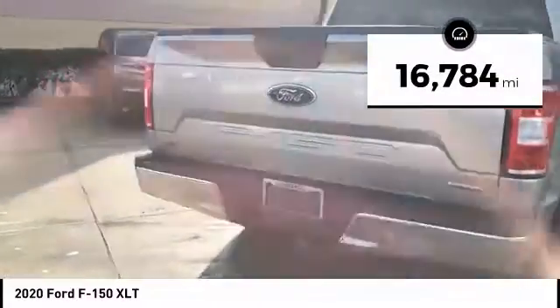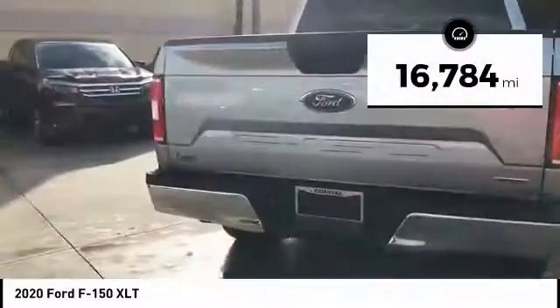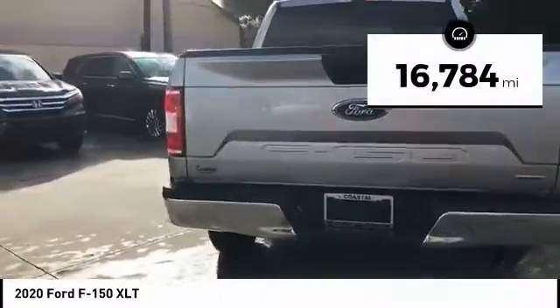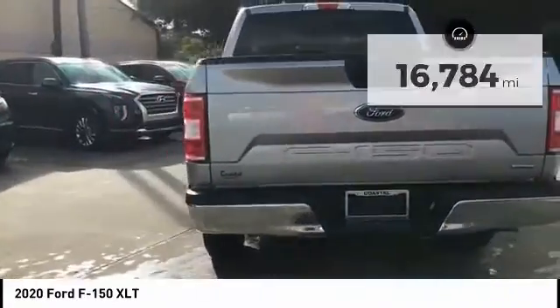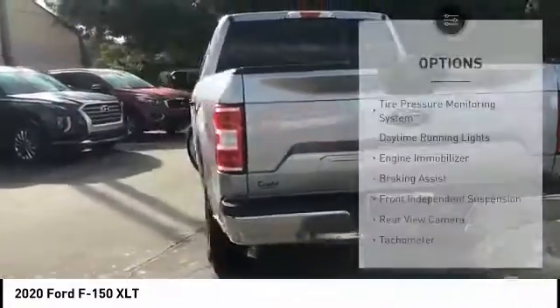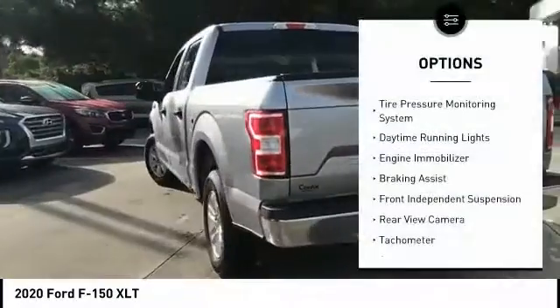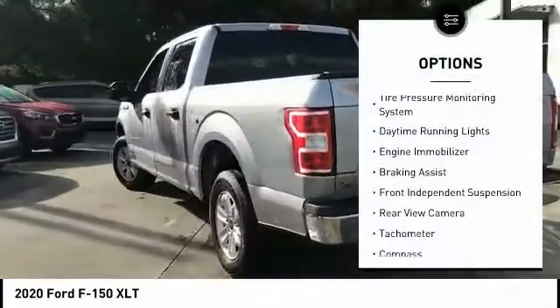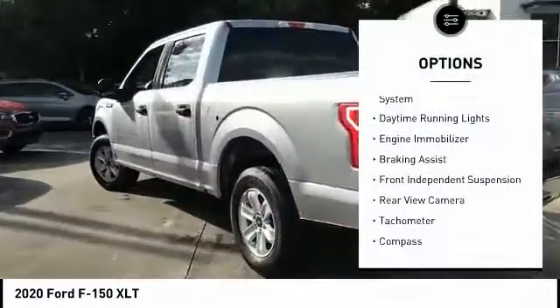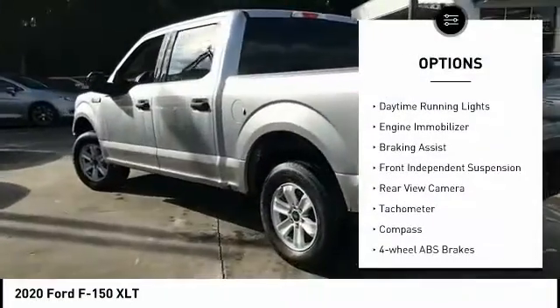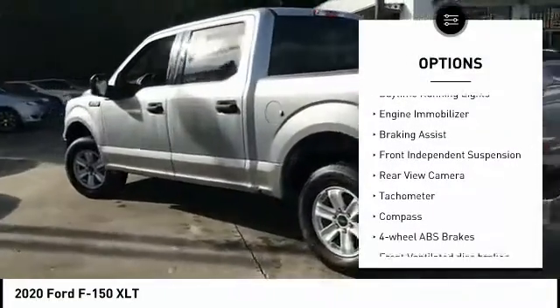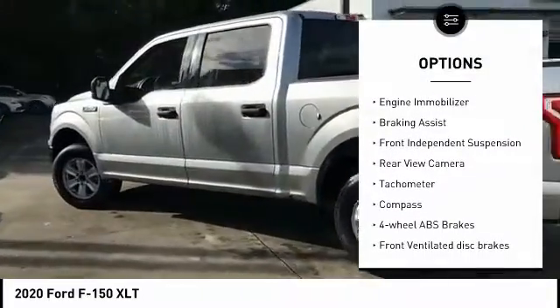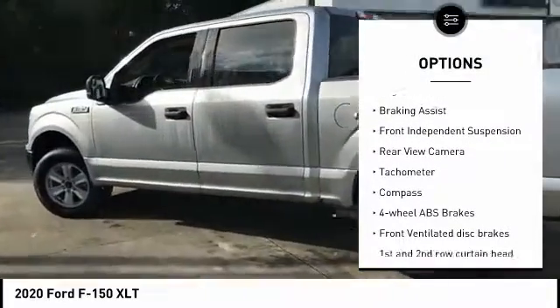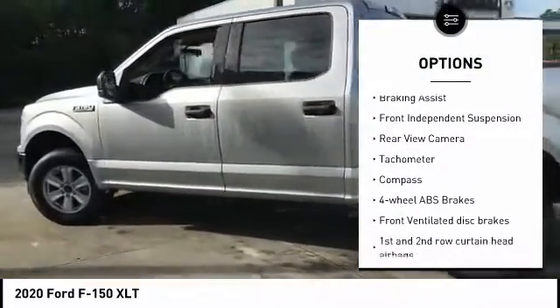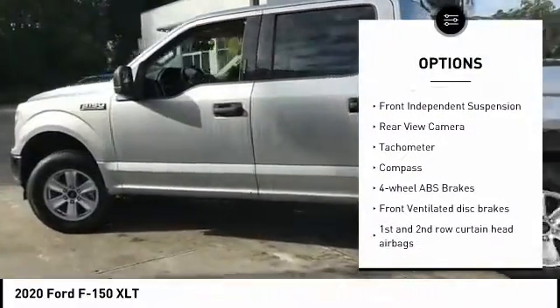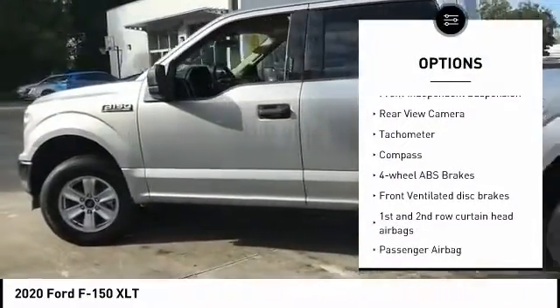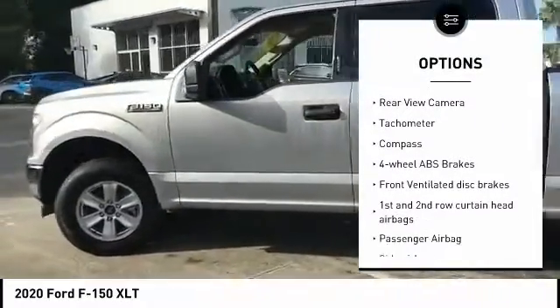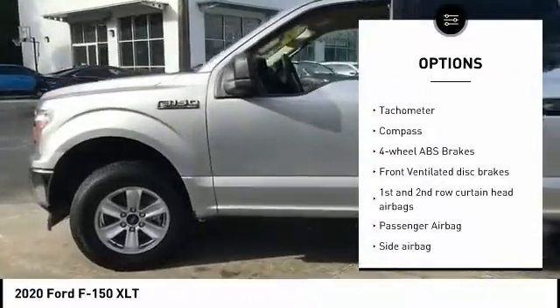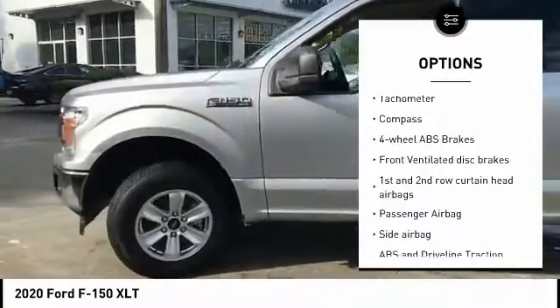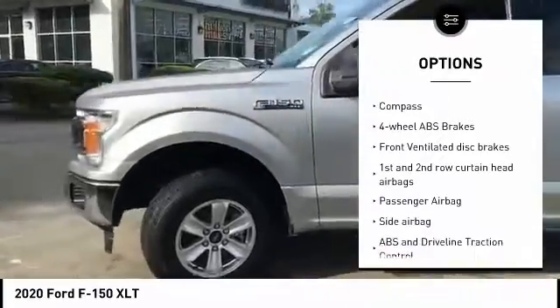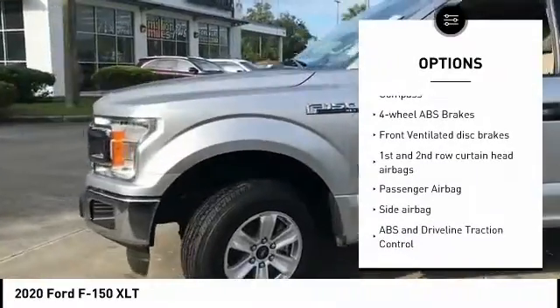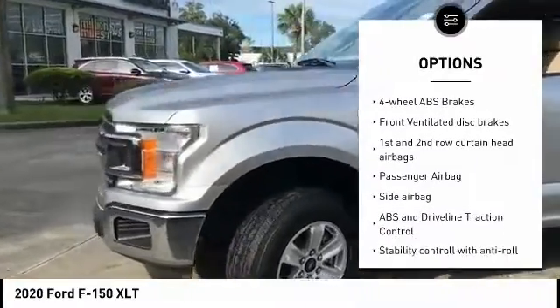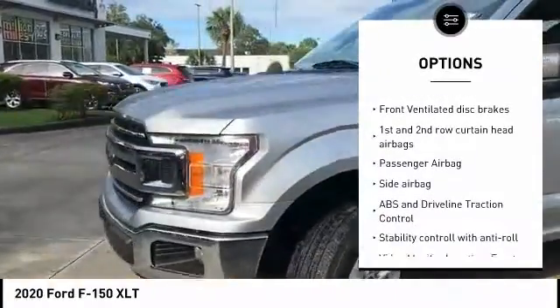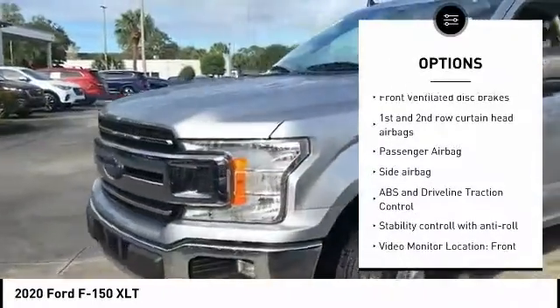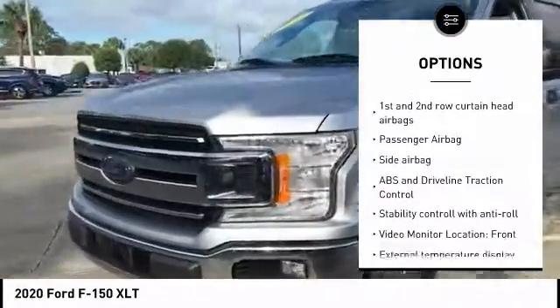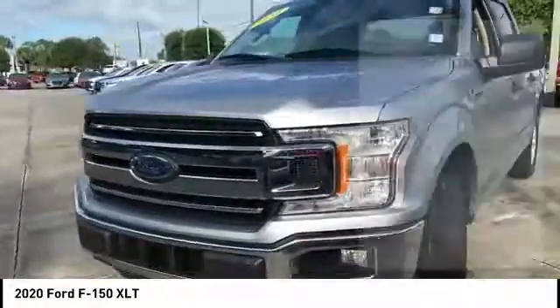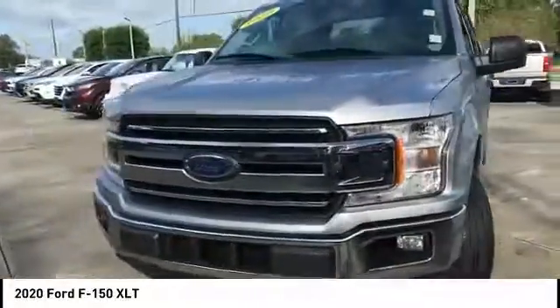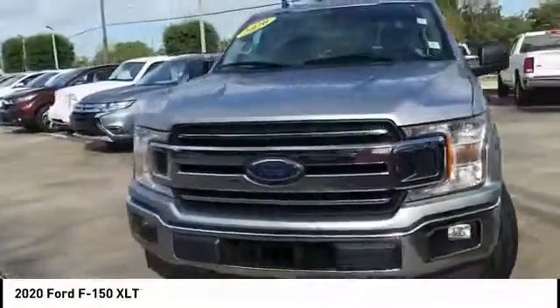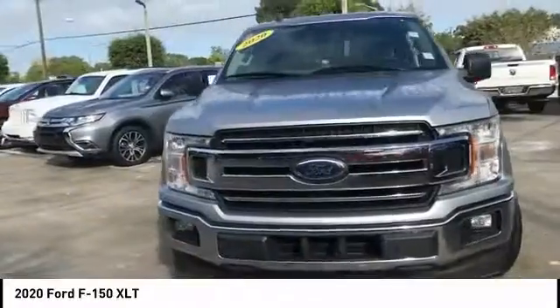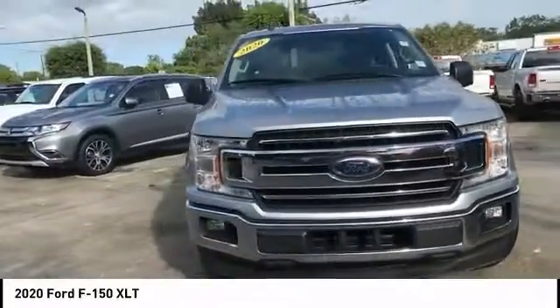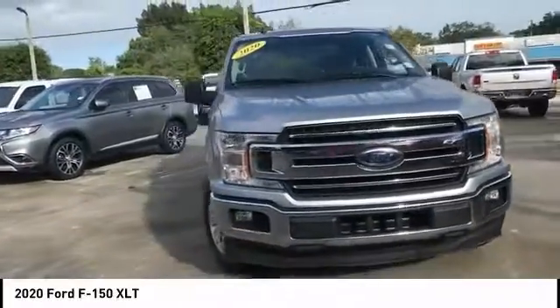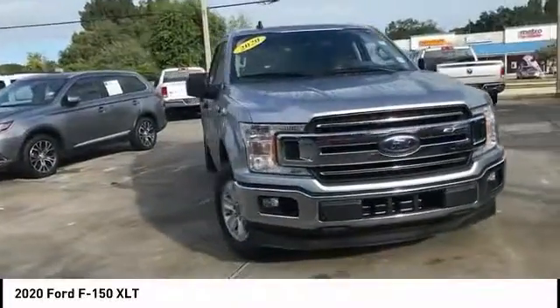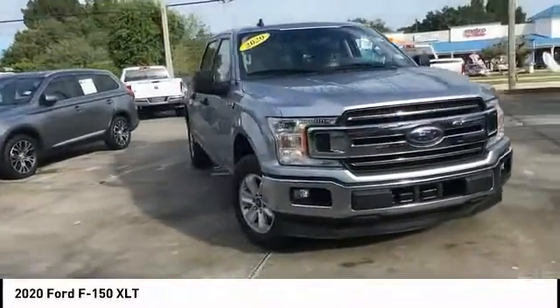Here are some of this vehicle's great options: tire pressure monitoring system, daytime running lights, engine immobilizer, braking assist, front independent suspension, rear view camera, tachometer, compass. Wouldn't you look great in this vehicle?